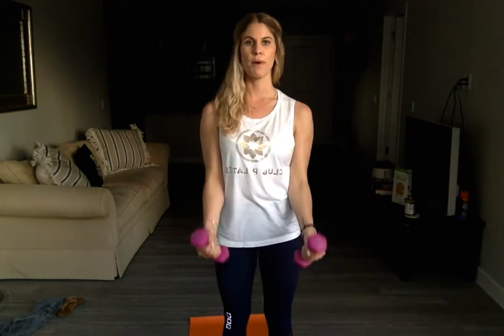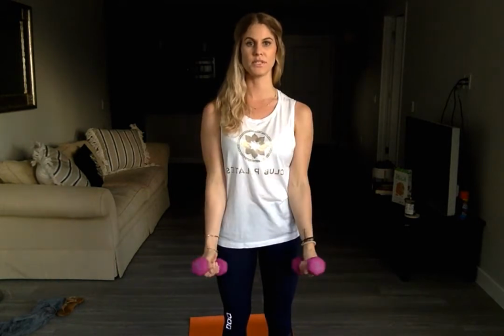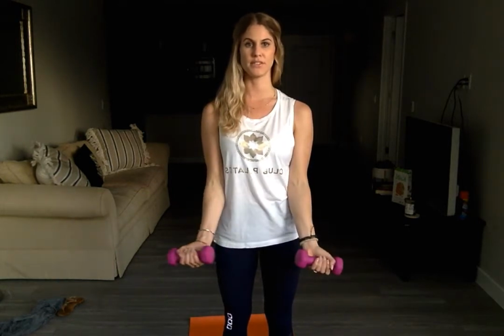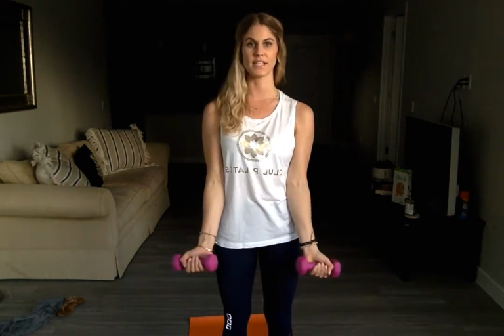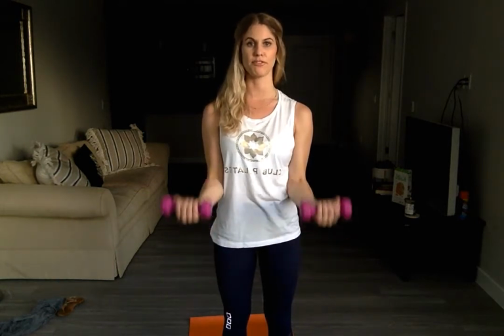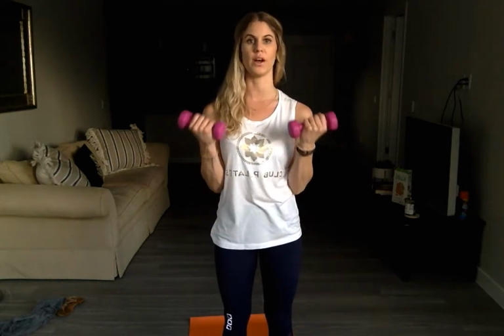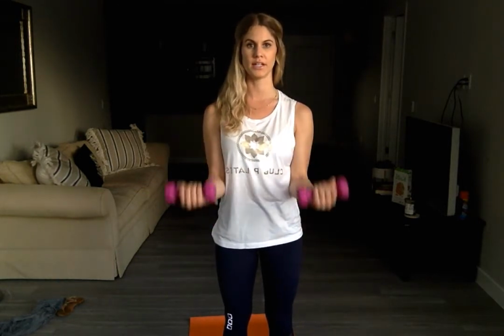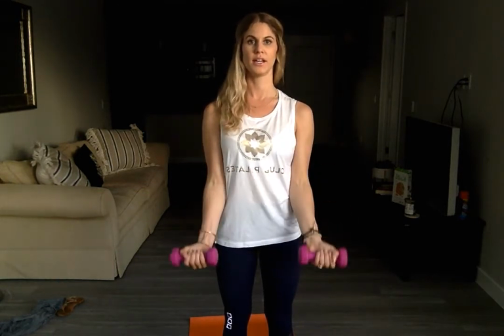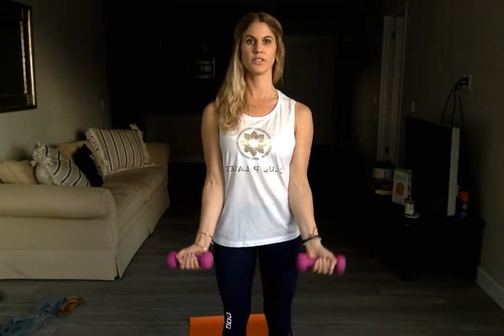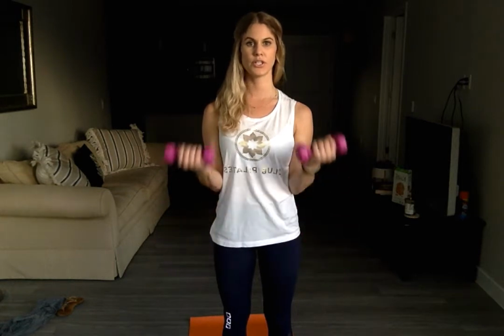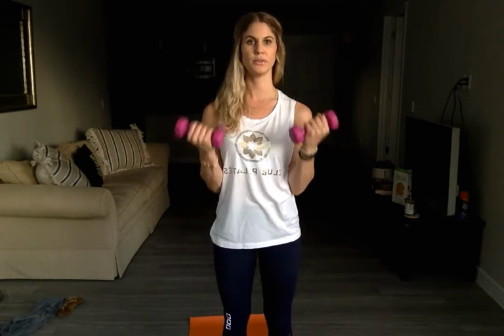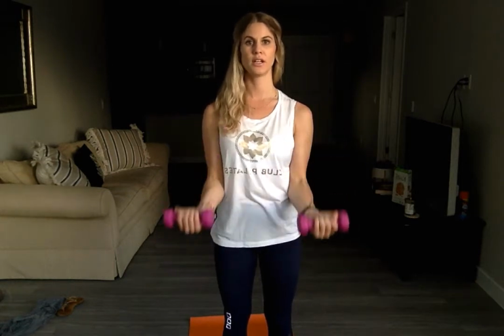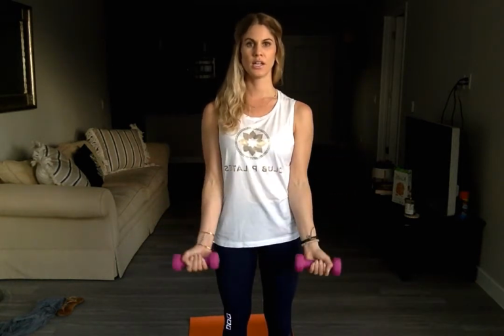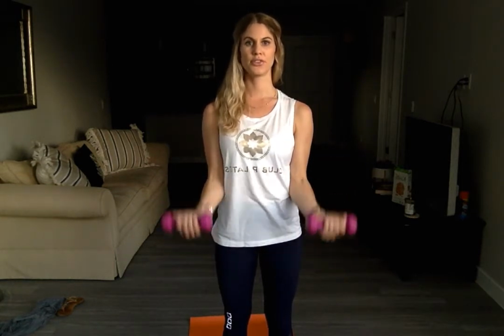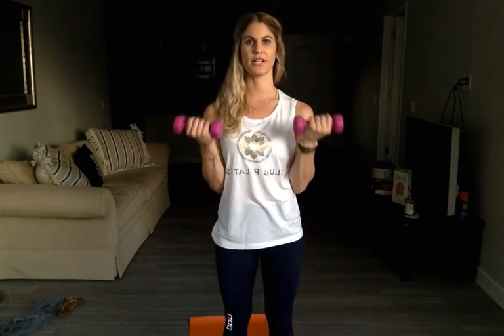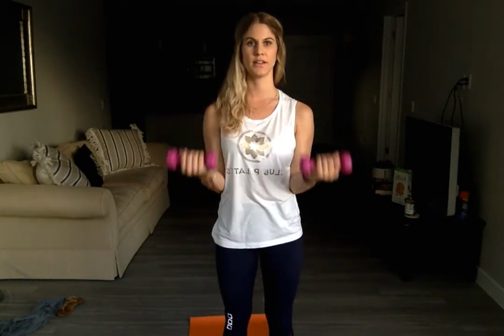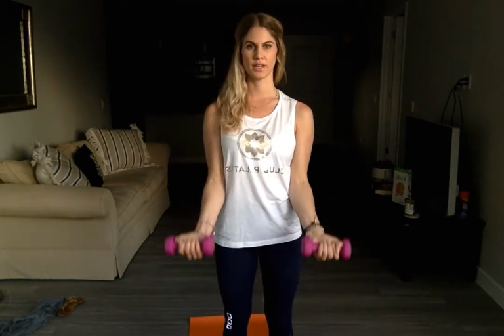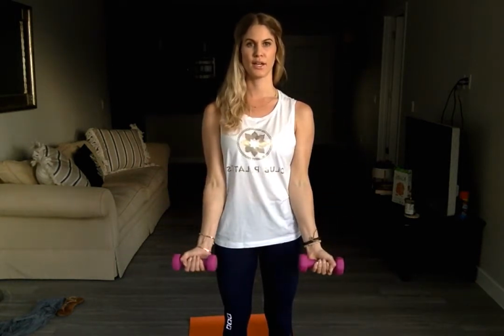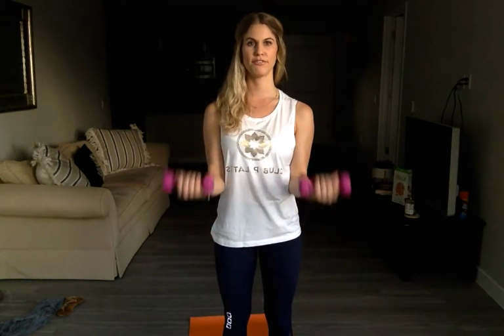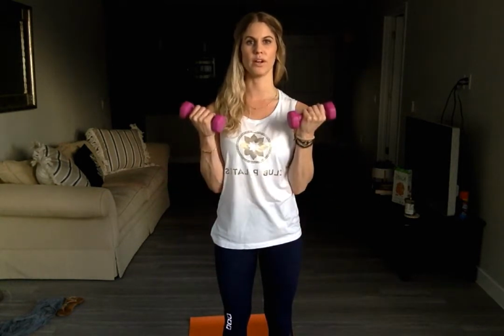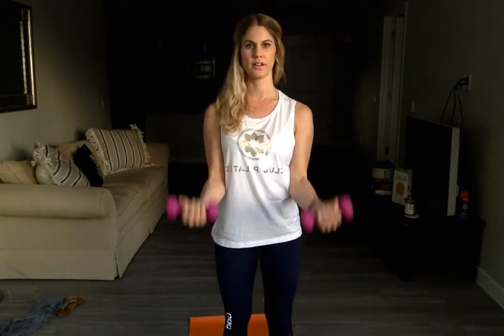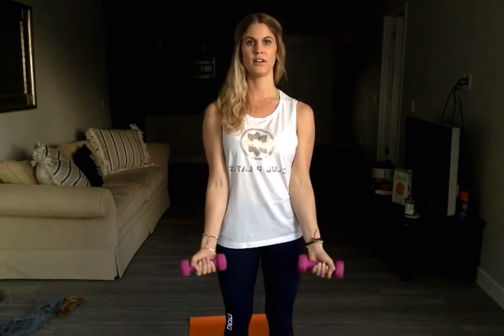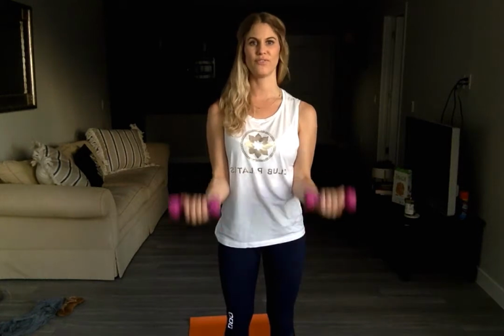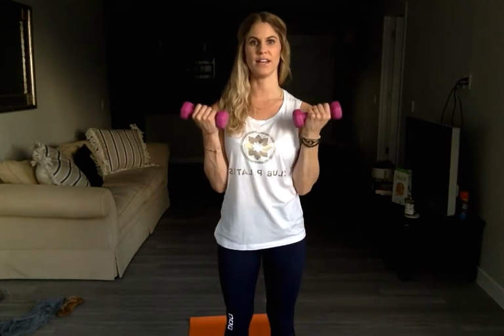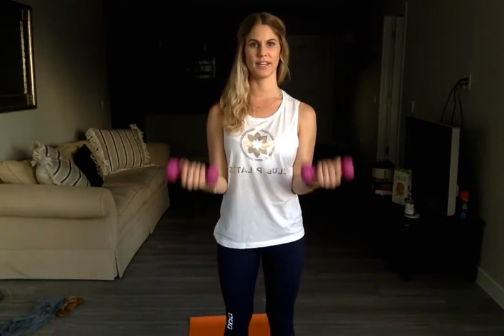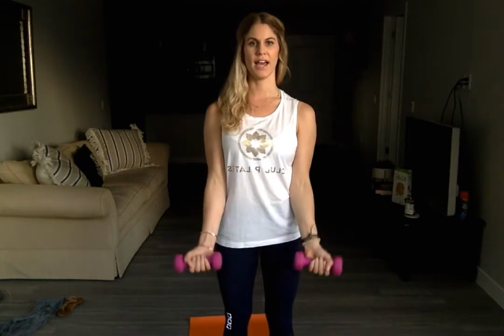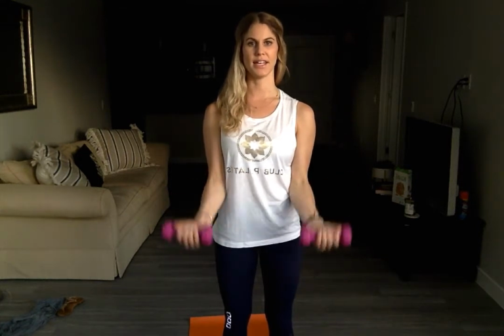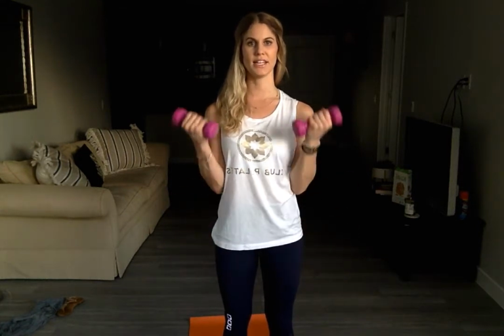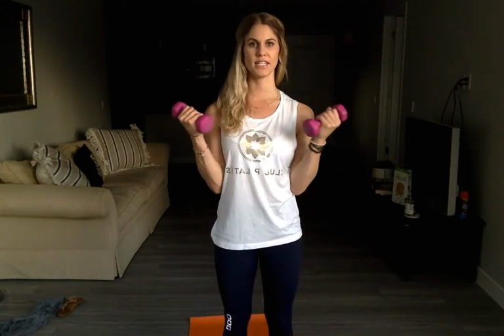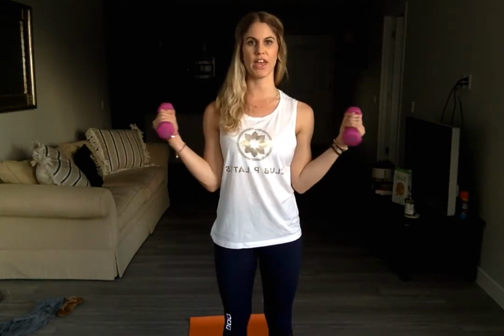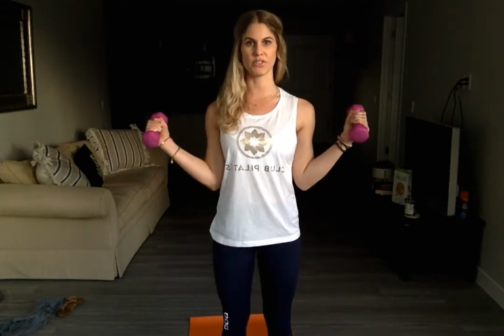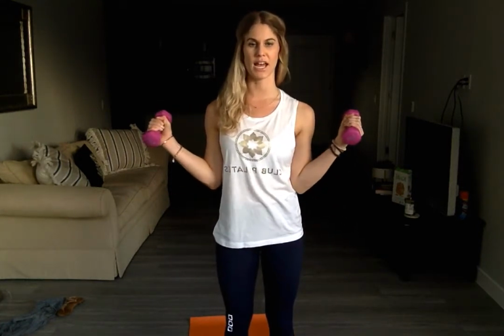Palms and wrists face up for one, two, three, four, five, and six. Keep the elbows in tight.